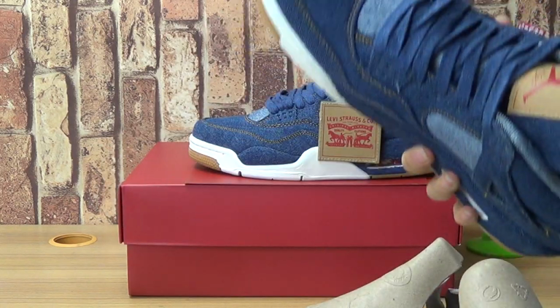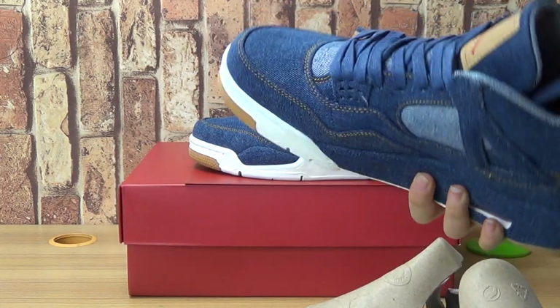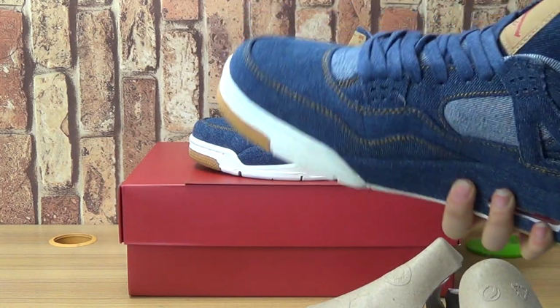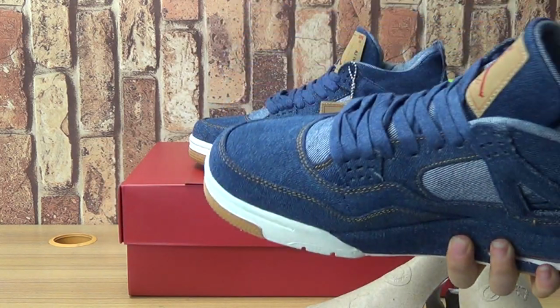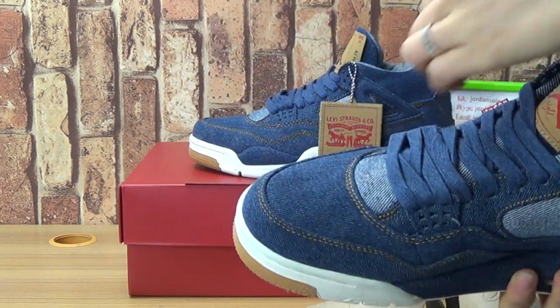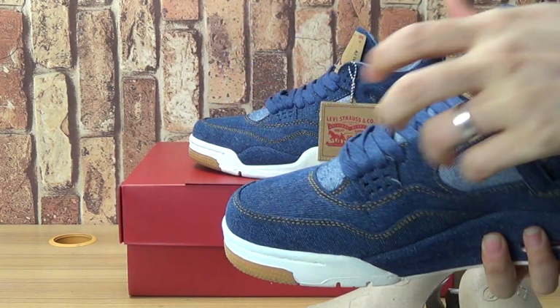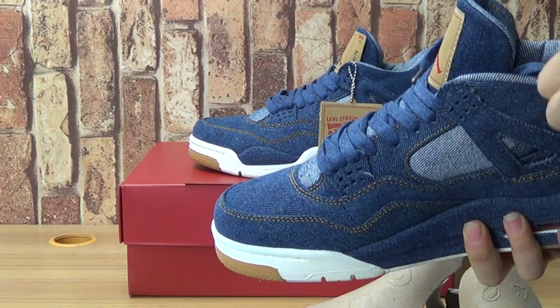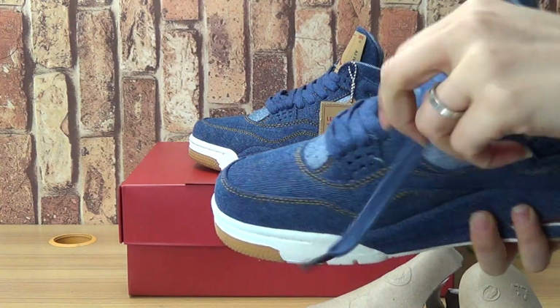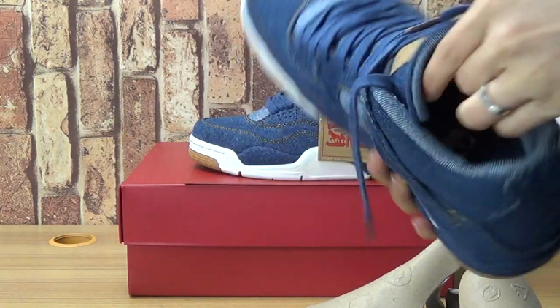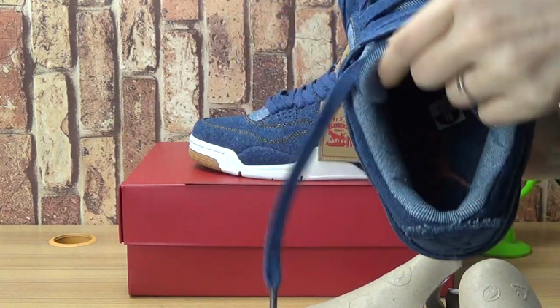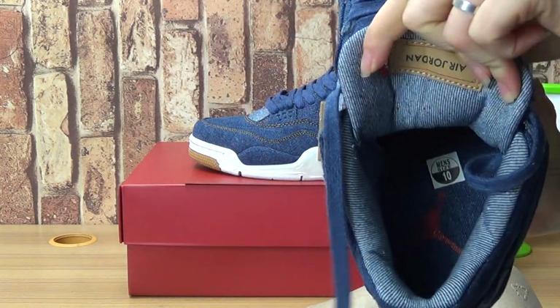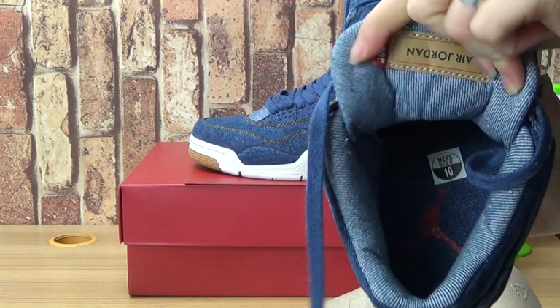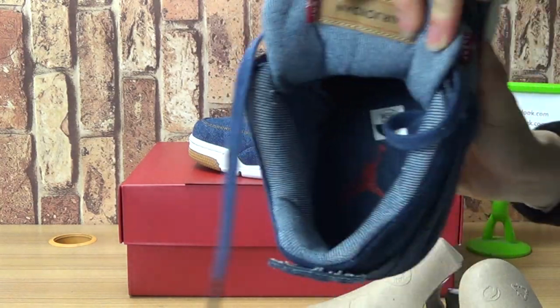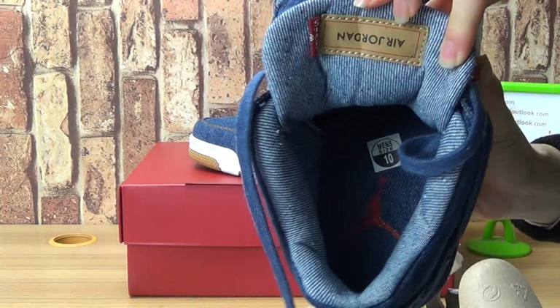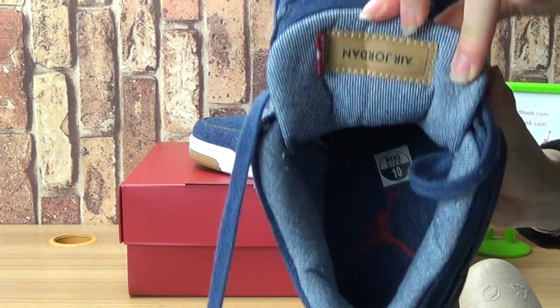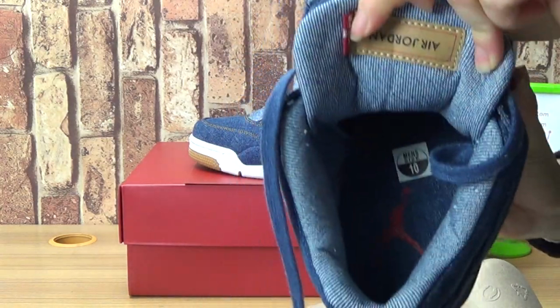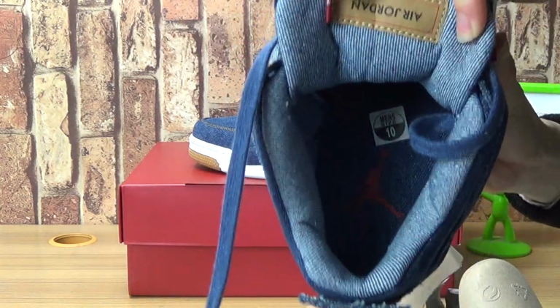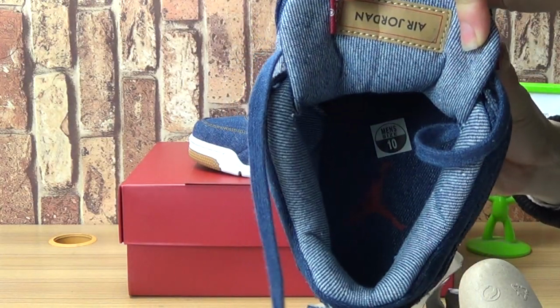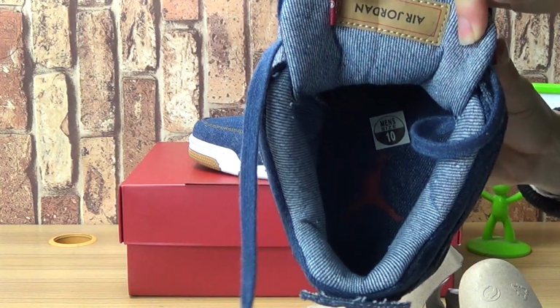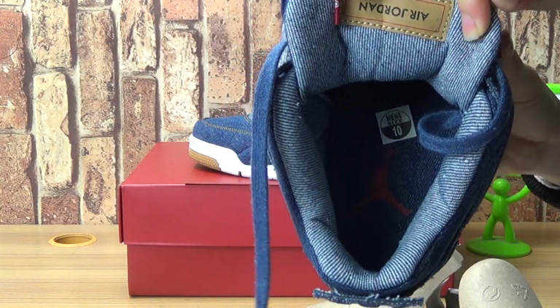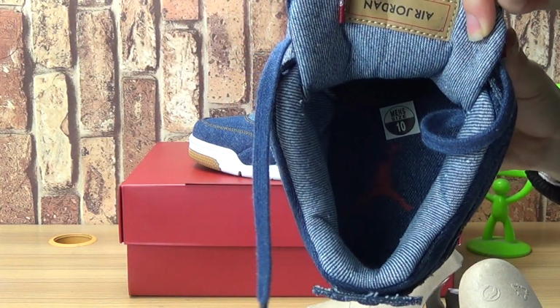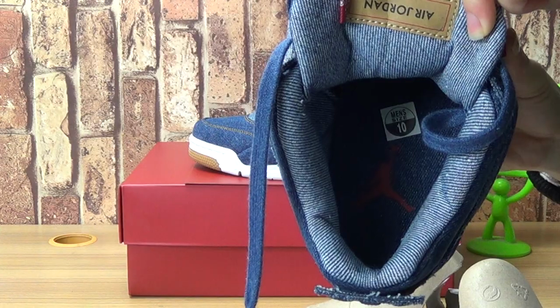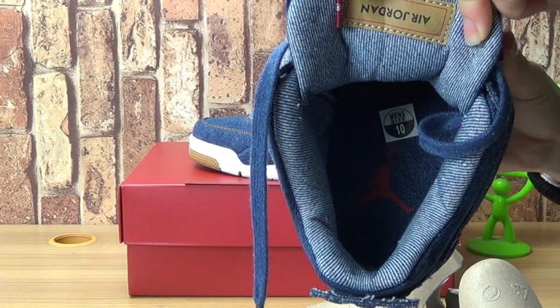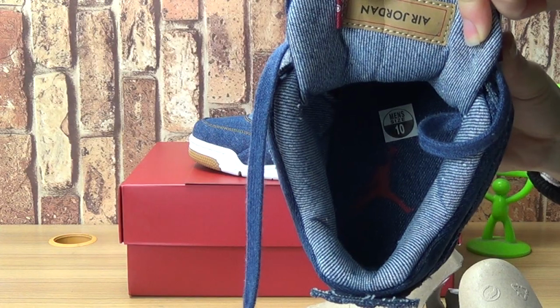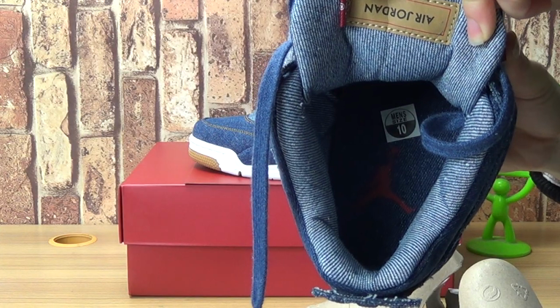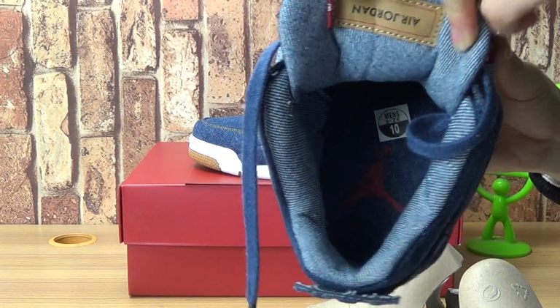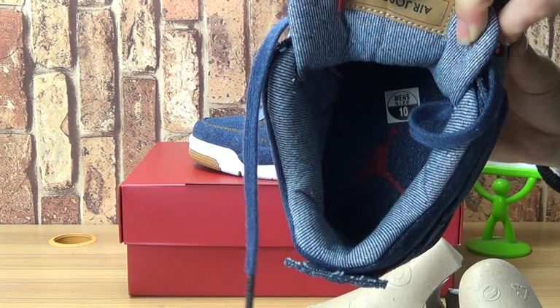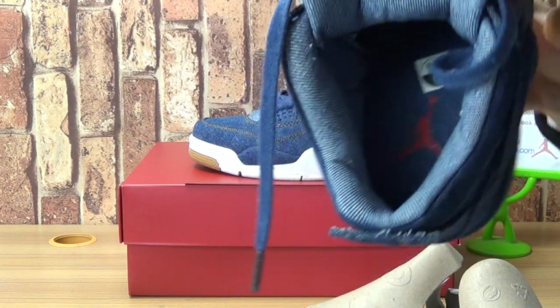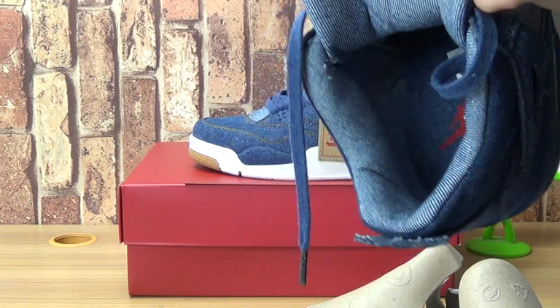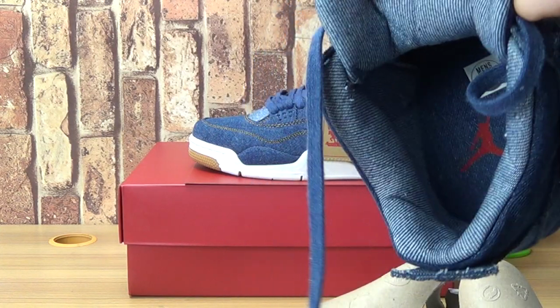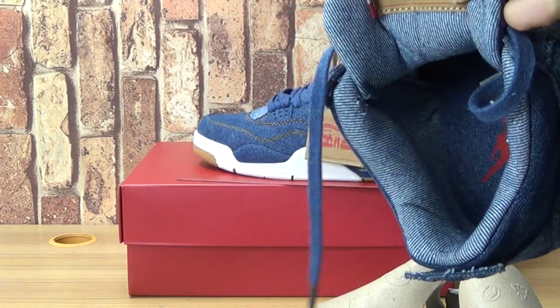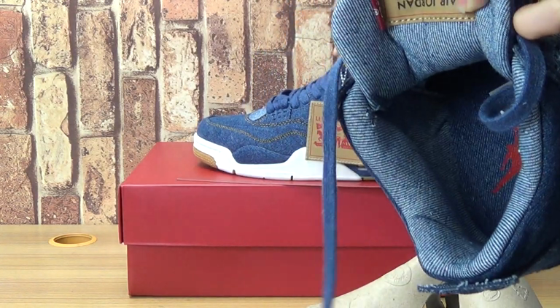Since the logo is different — one is the Jumpman logo and one is the Device logo.